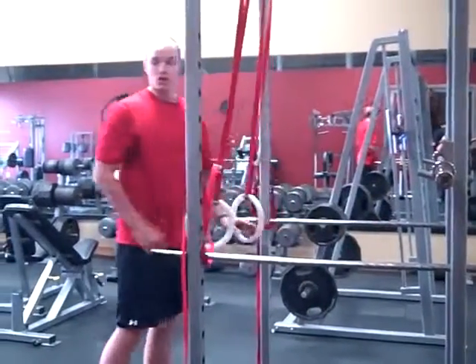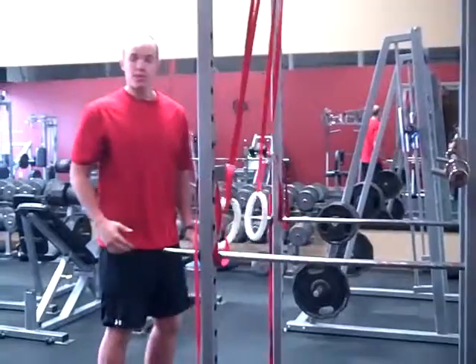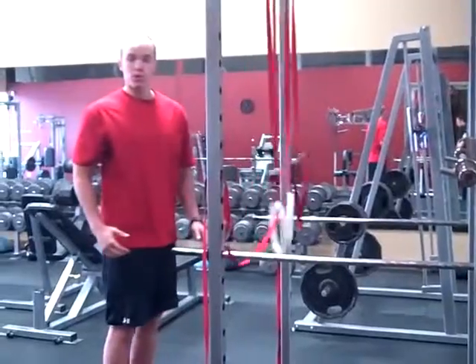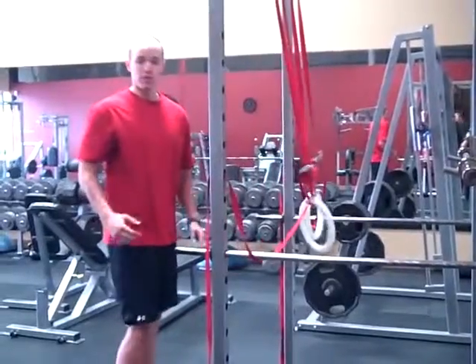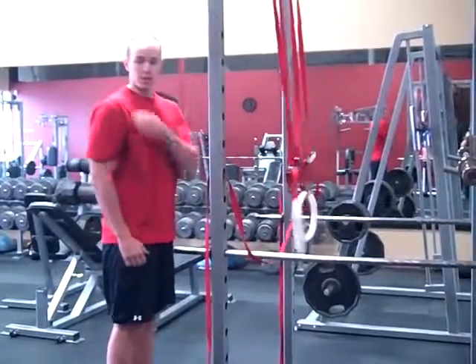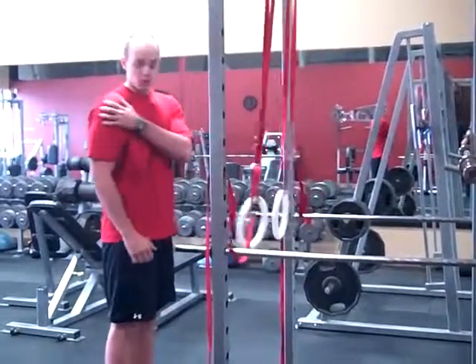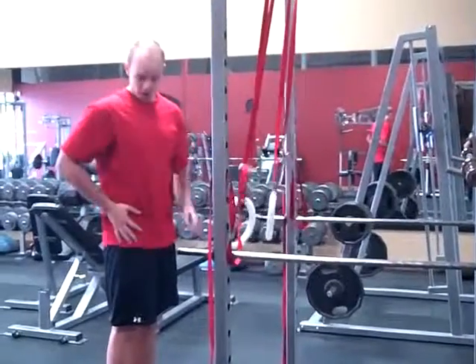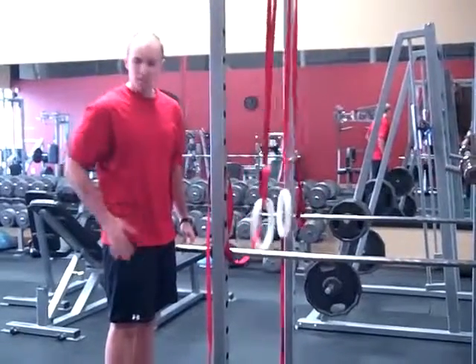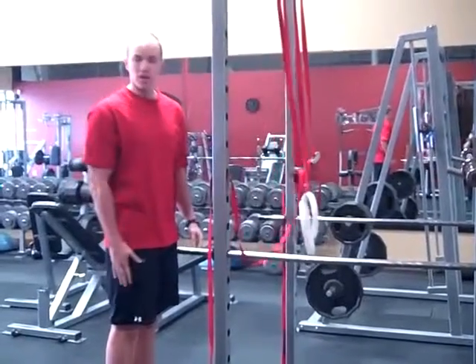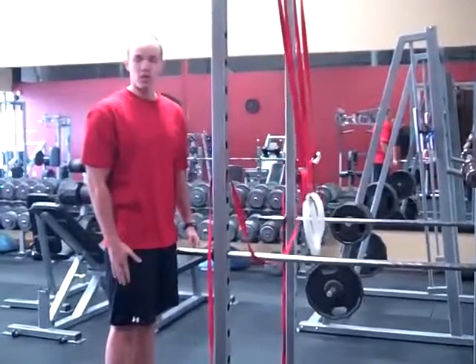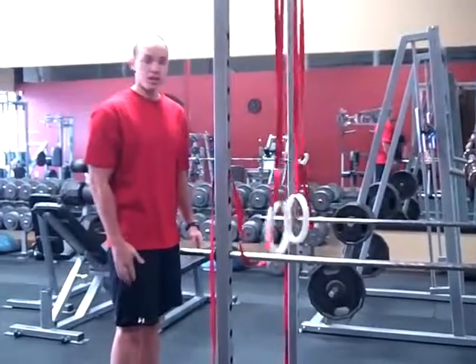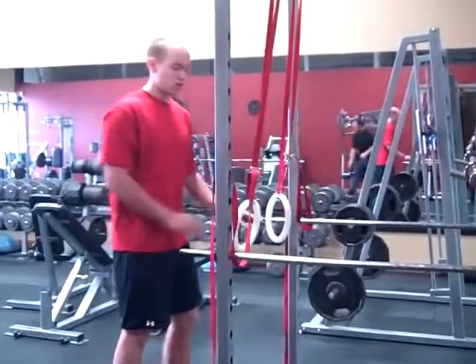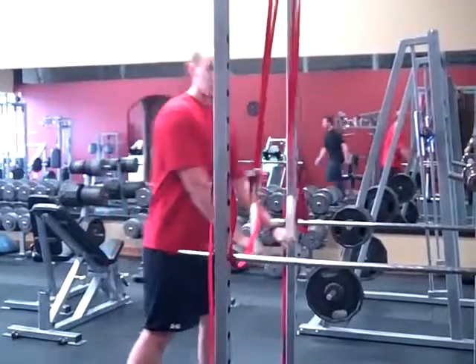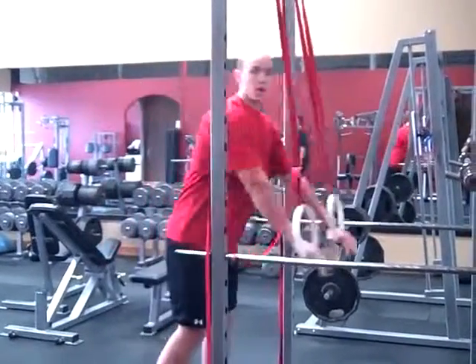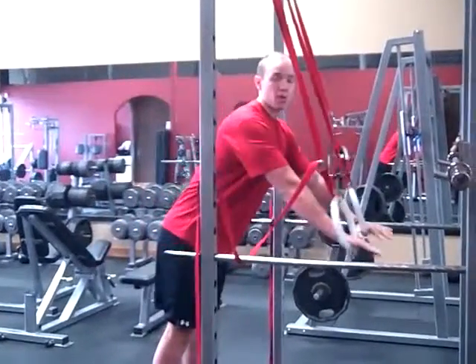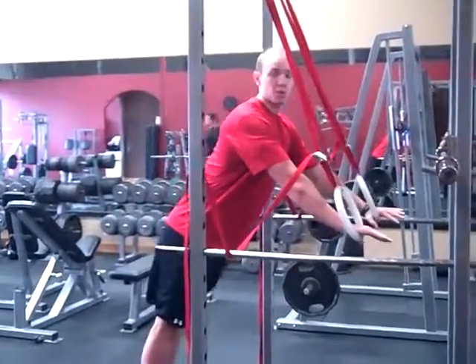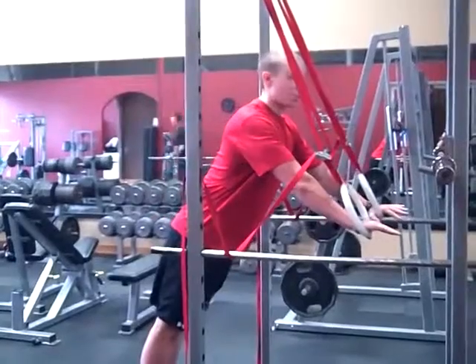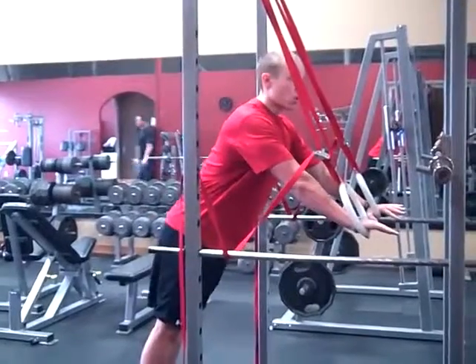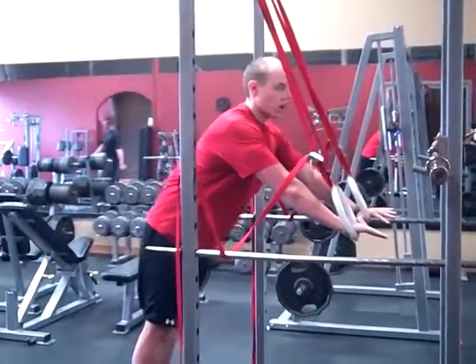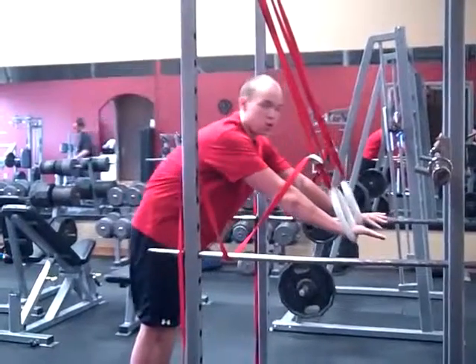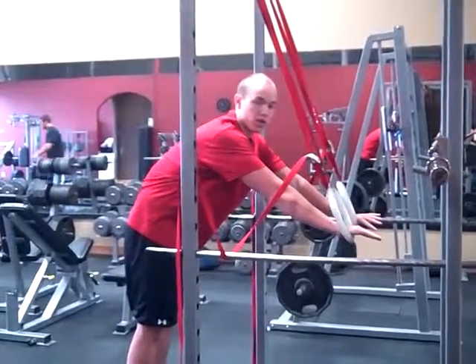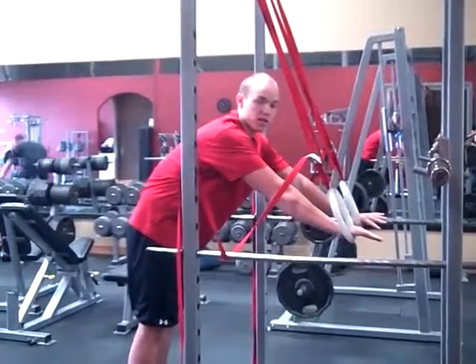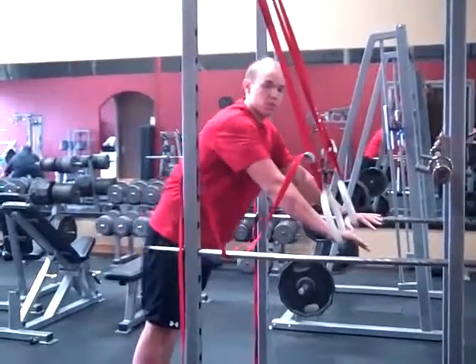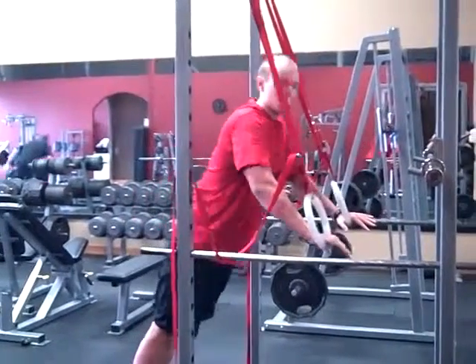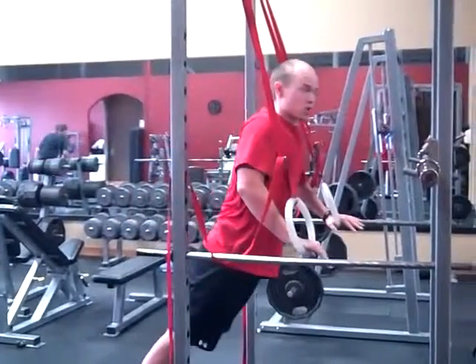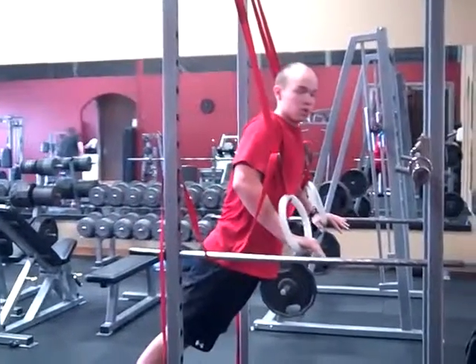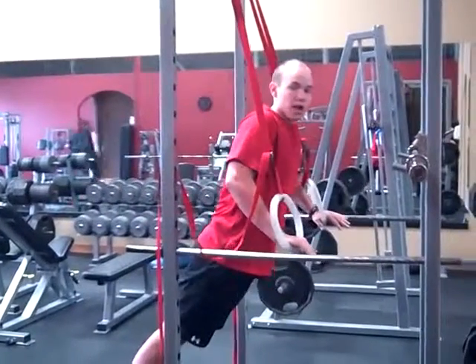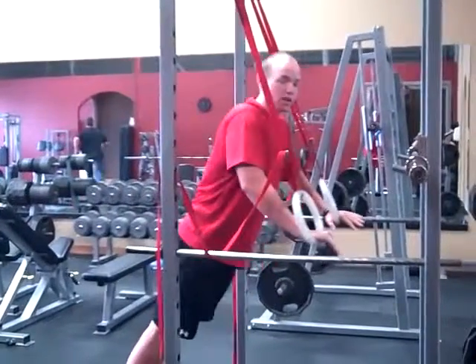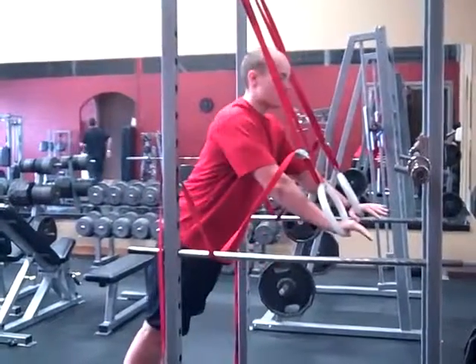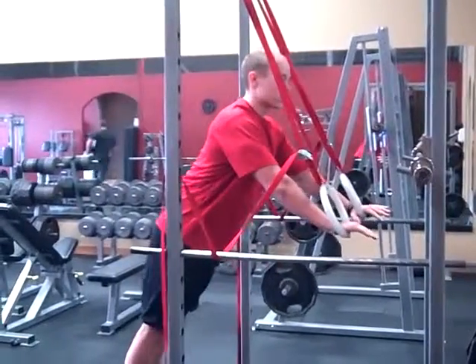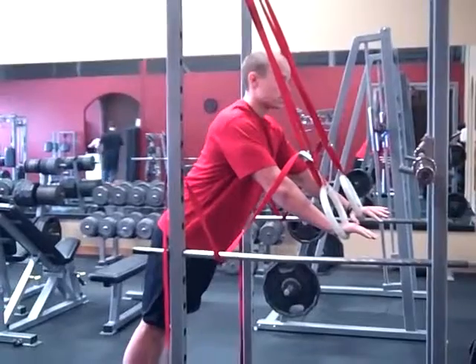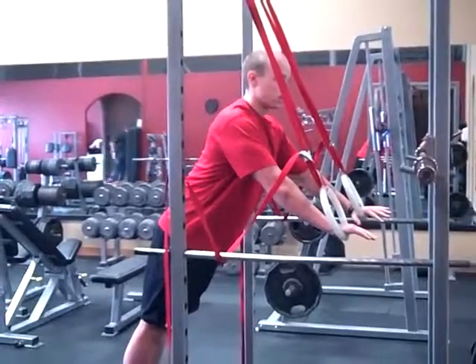A couple of things we're looking for is to keep our shoulders, our hips, and our knees all in line, so that when we're performing the push-up, we're not overcompensating with our abdominals or our lower back. Everything stays nice and sturdy.